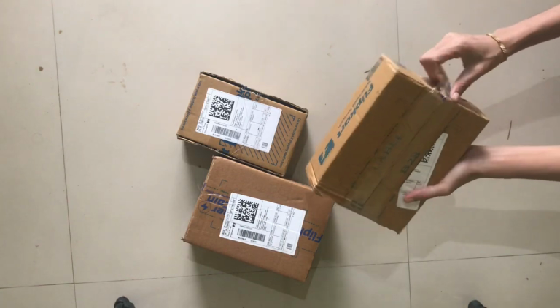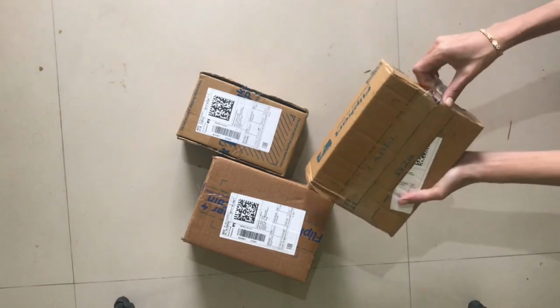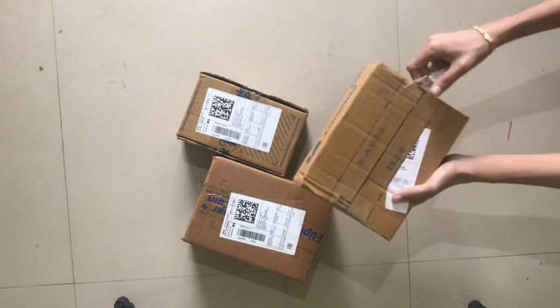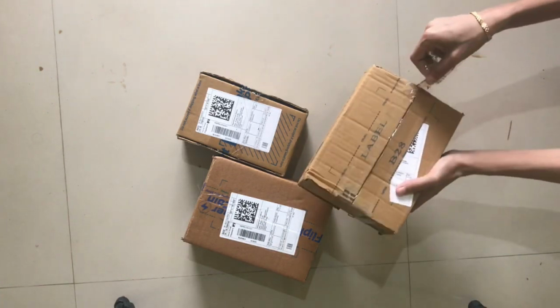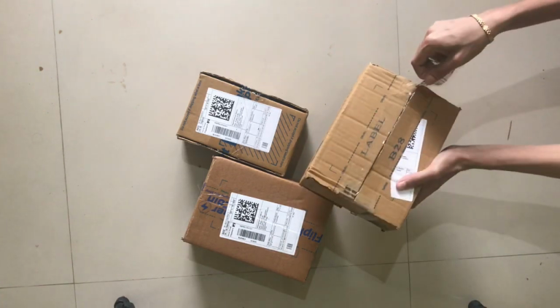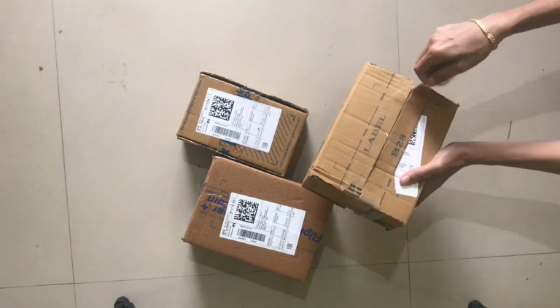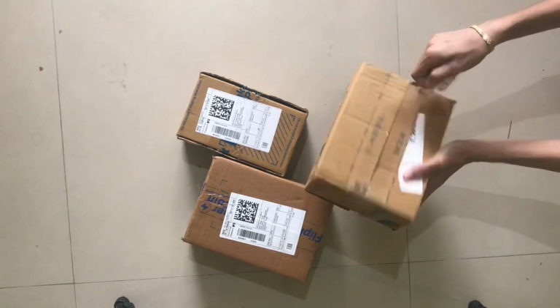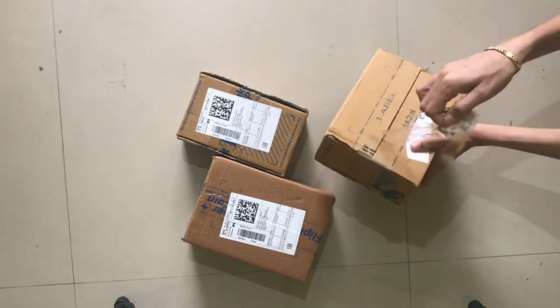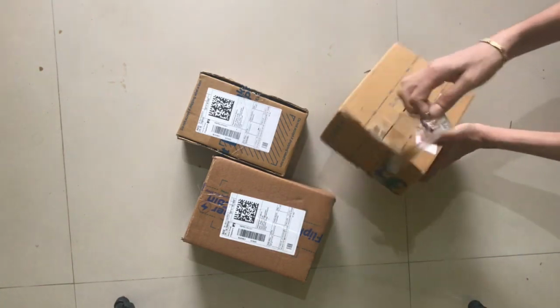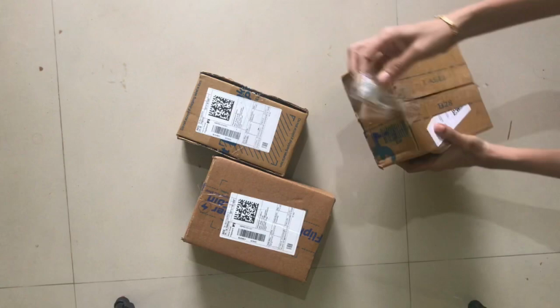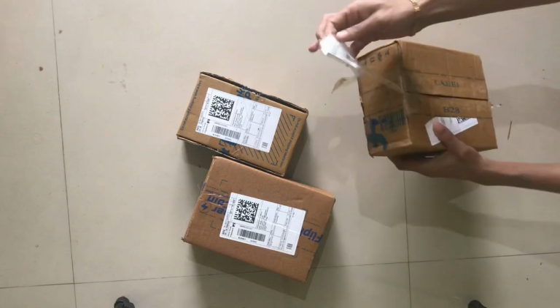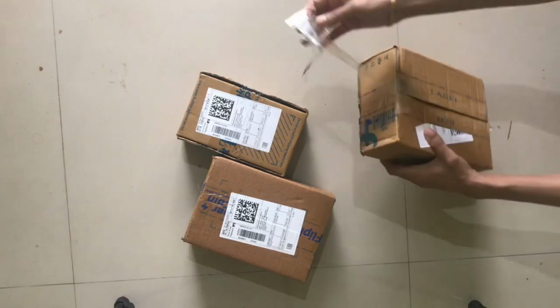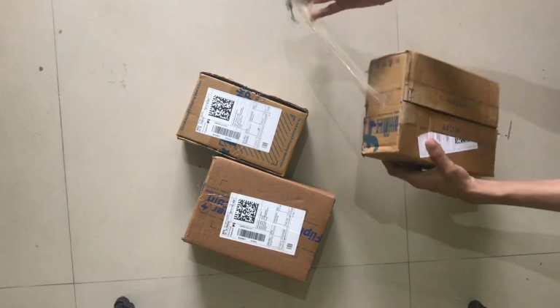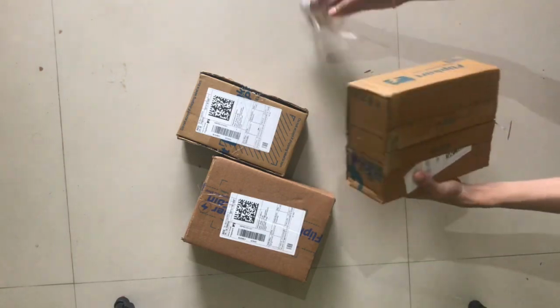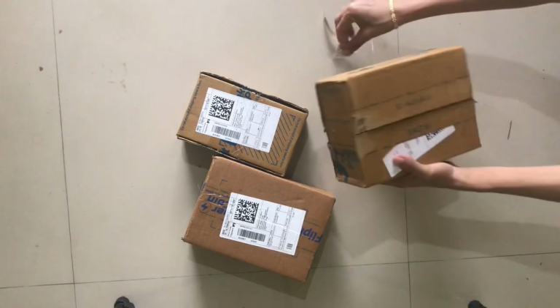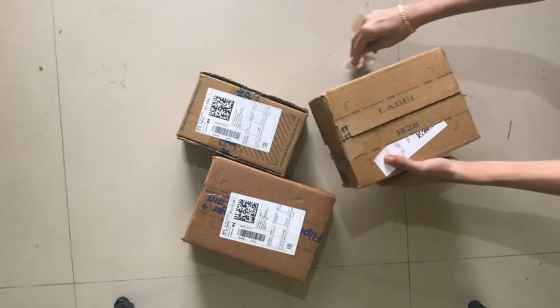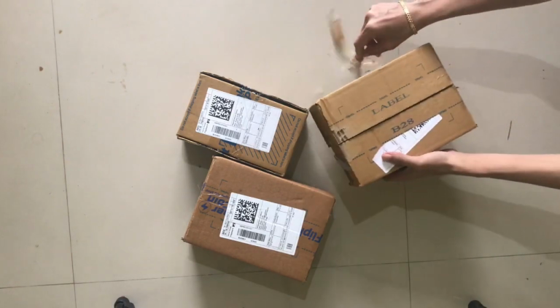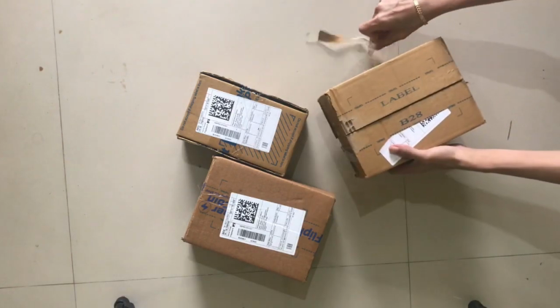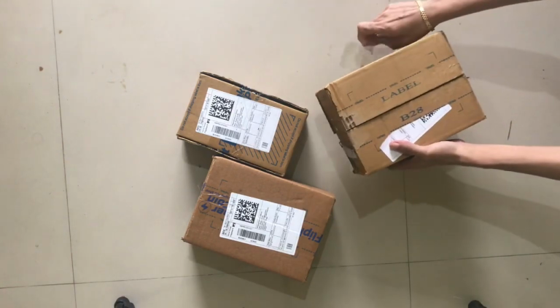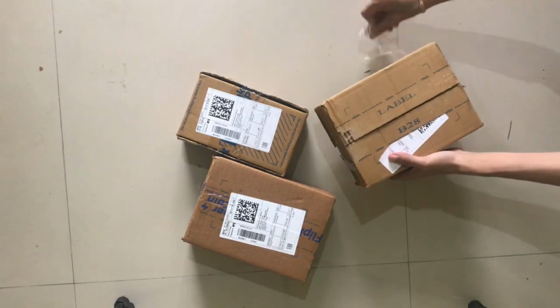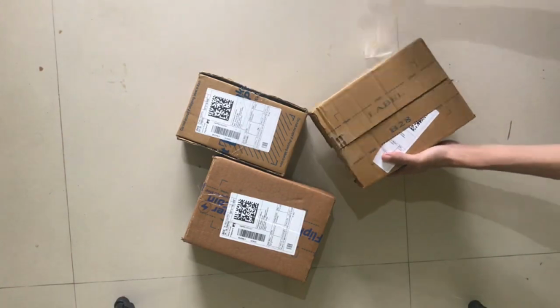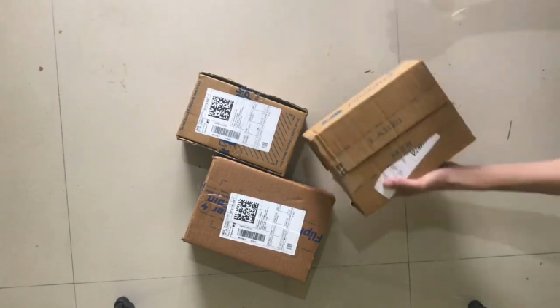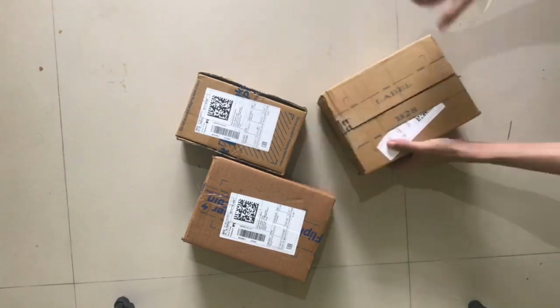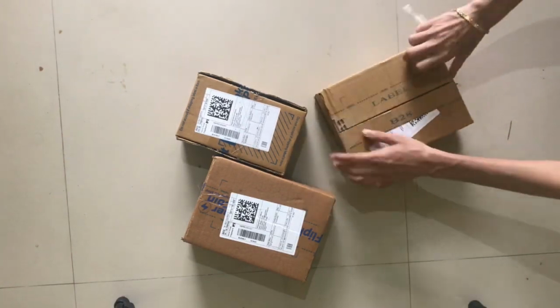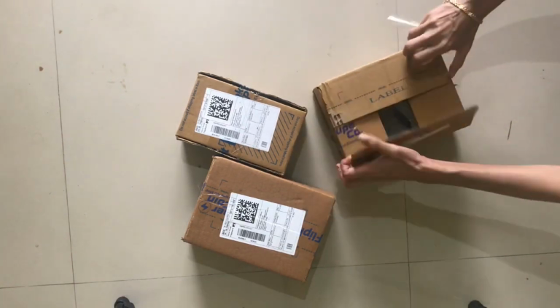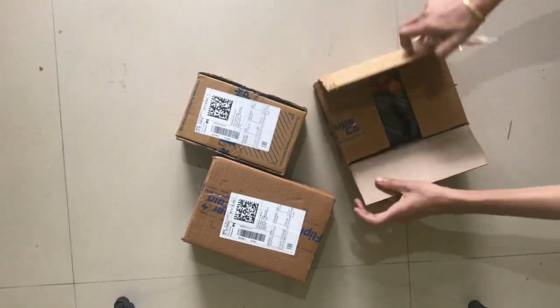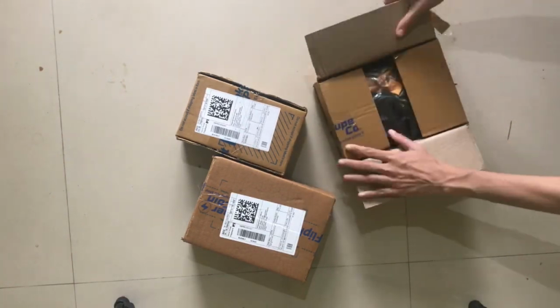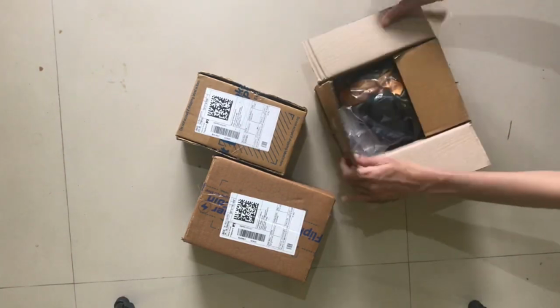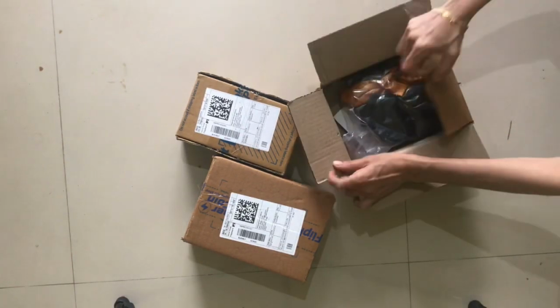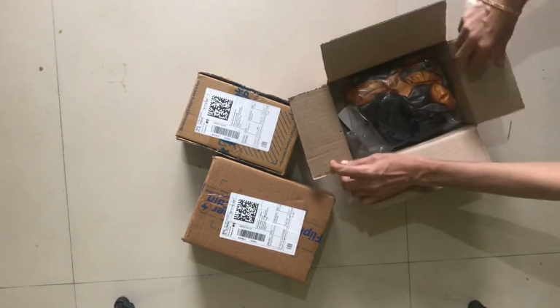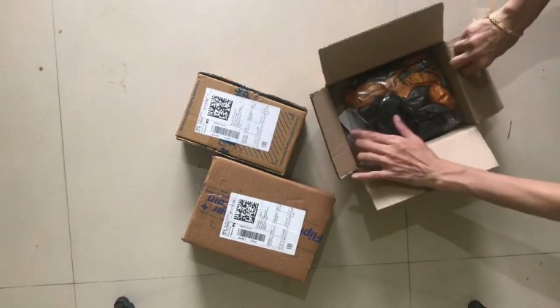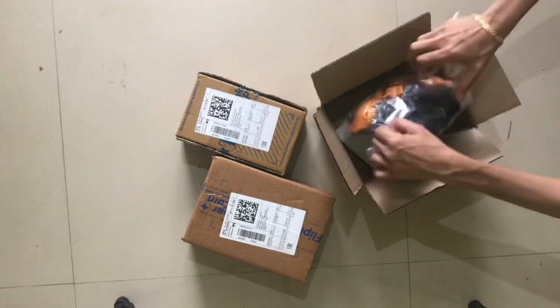Big Billions sale is here. You can also order a little bit of unboxing. I'm not going to show you the full unboxing.